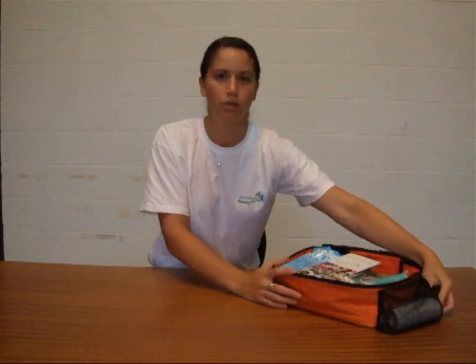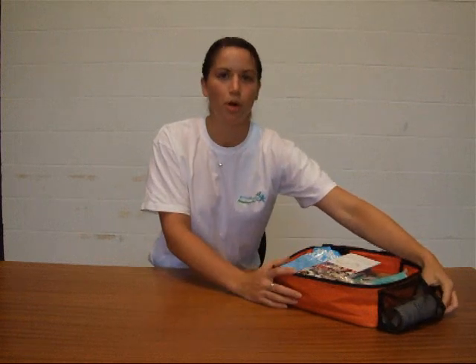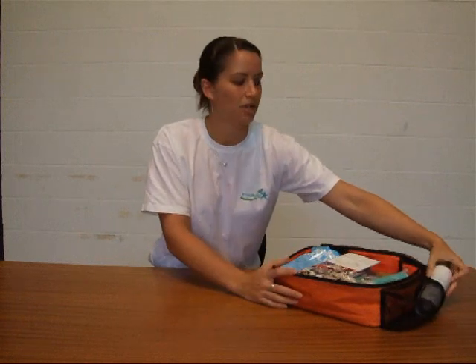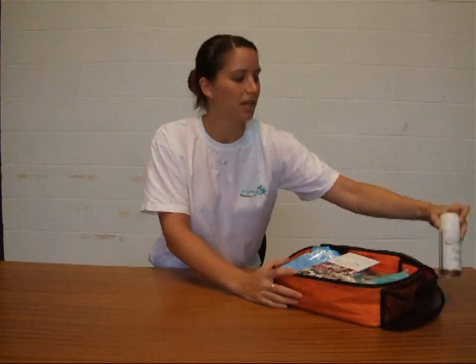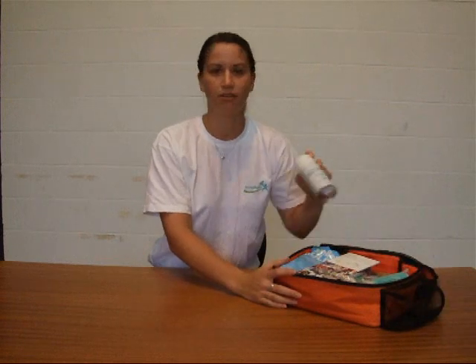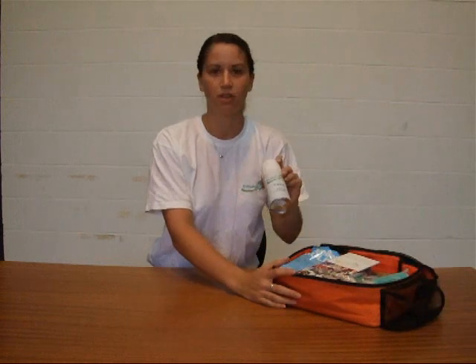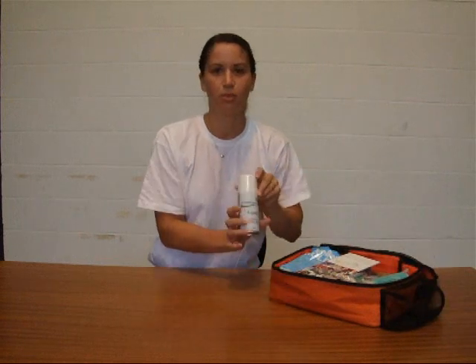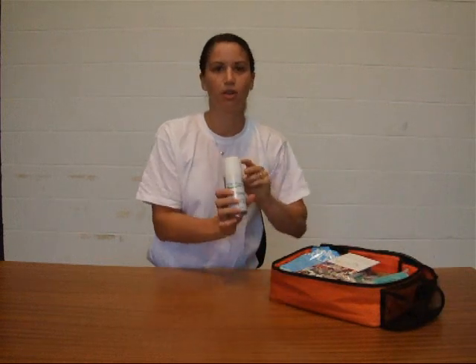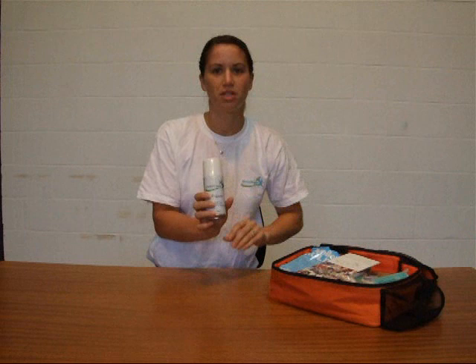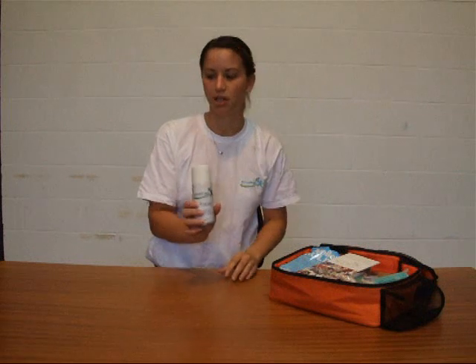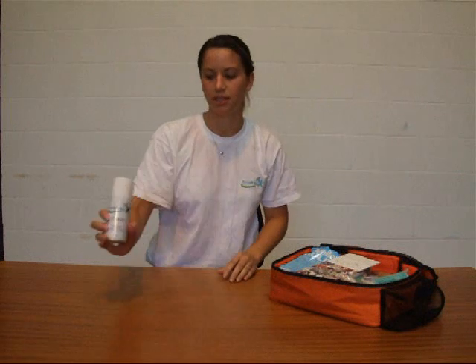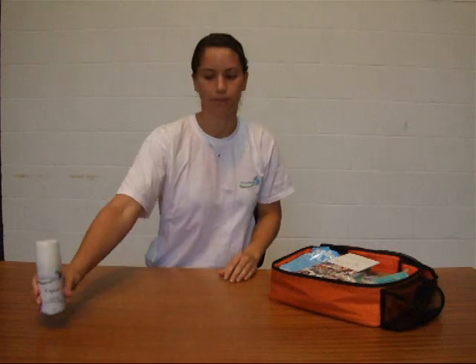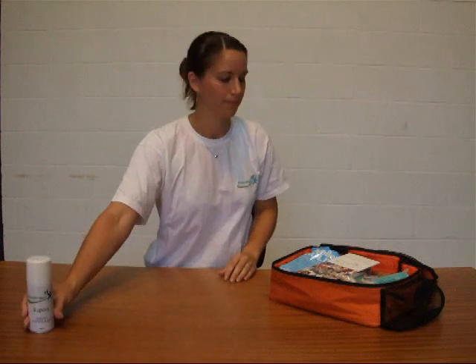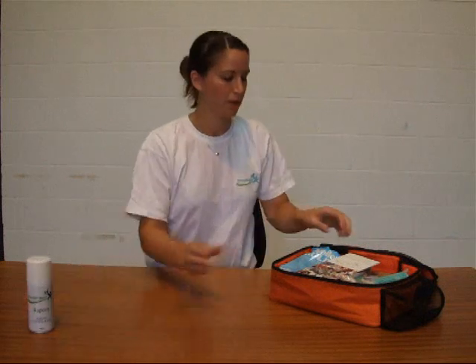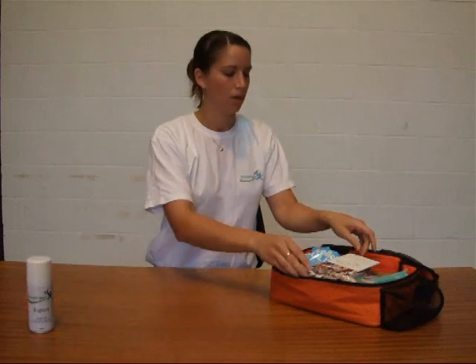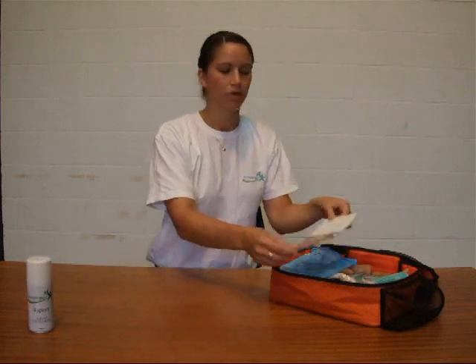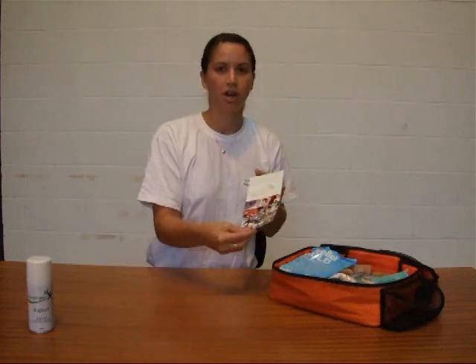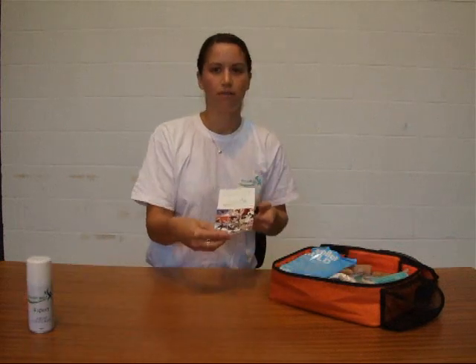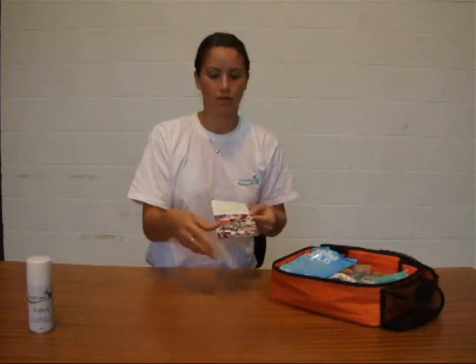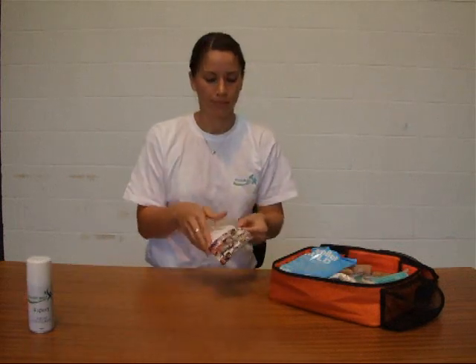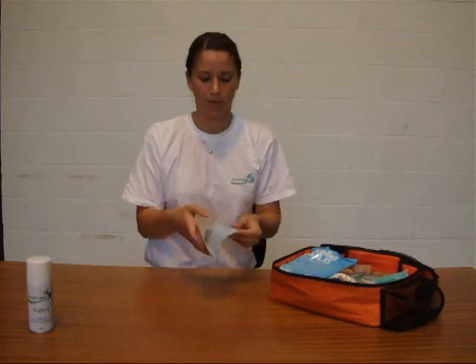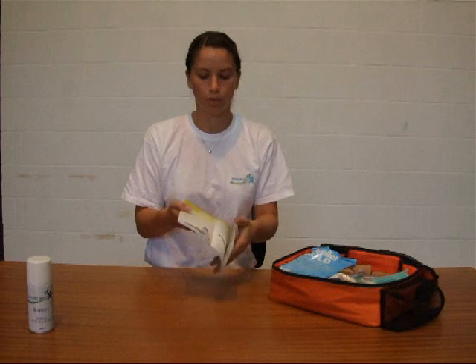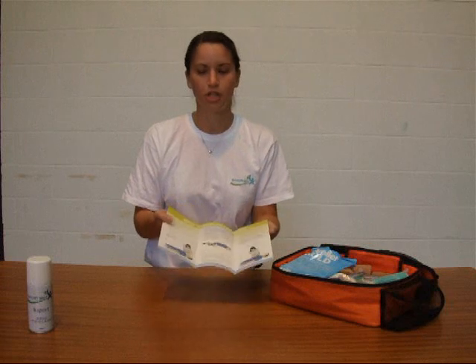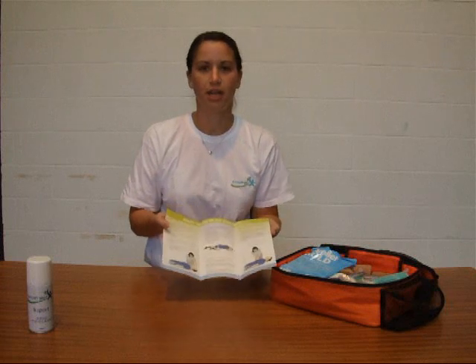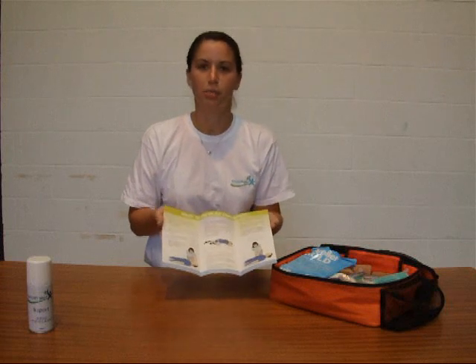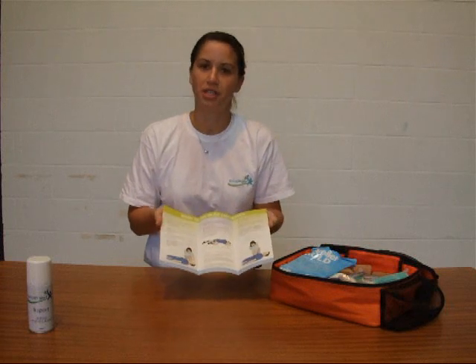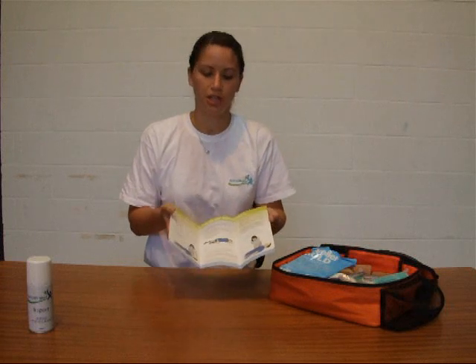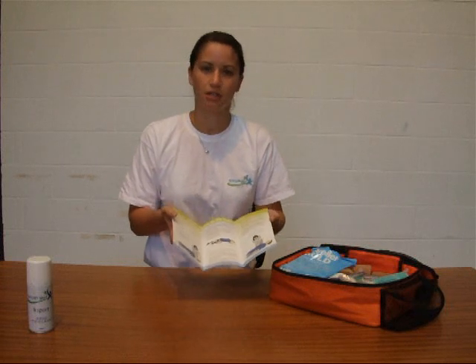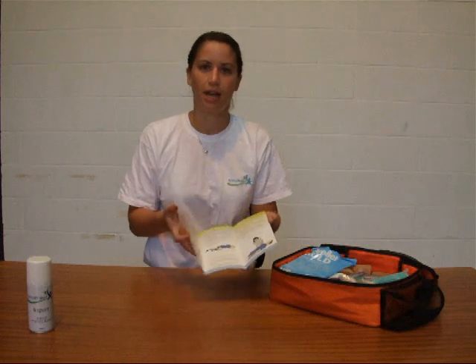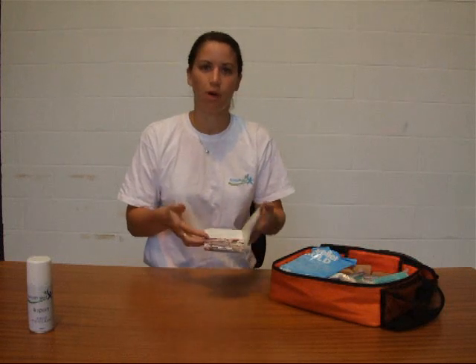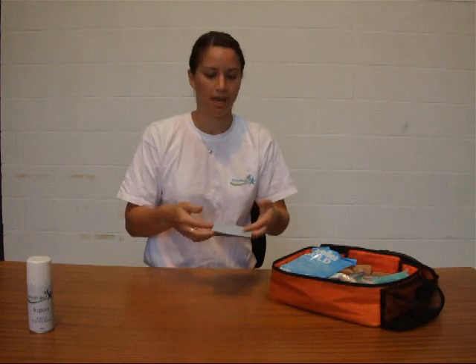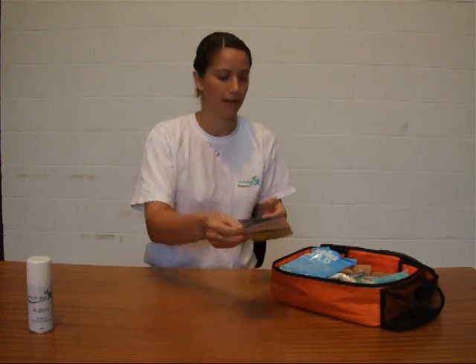We've also got a pocket on the side, great for holding your freeze spray — good for twists and turns and things like that. We've also got our guidance leaflet there on the top. It's got all the information you might need in an emergency situation, so that's a great little aide-mémoire just to have to hand.